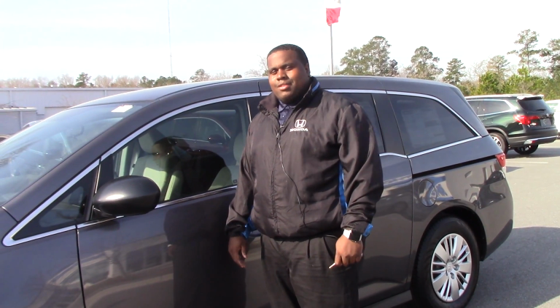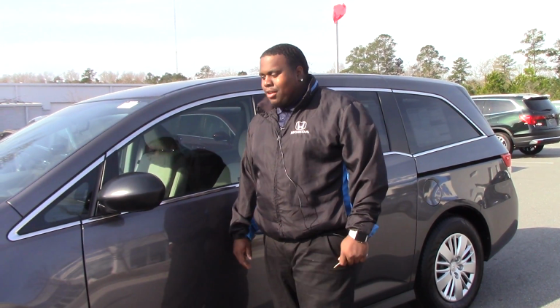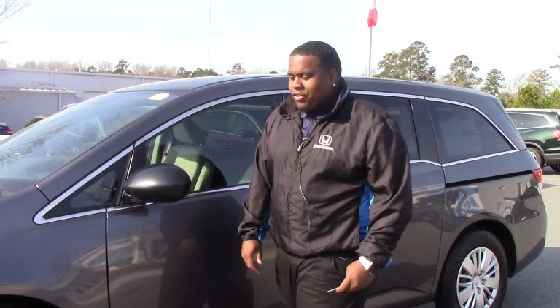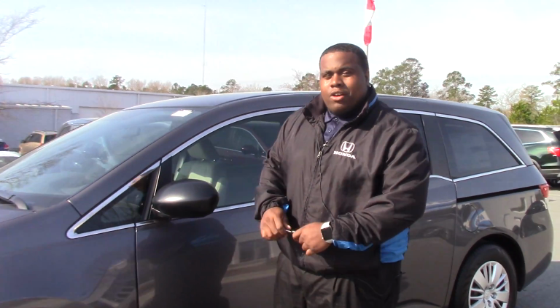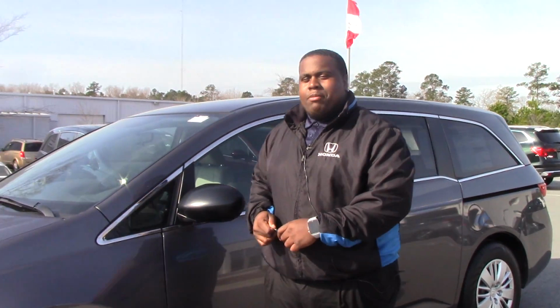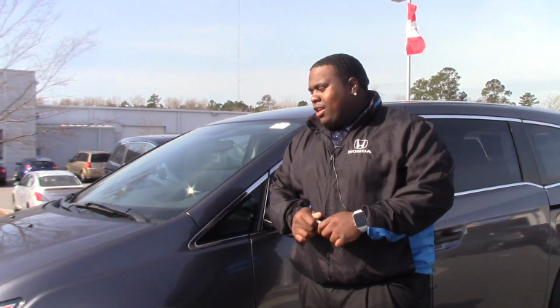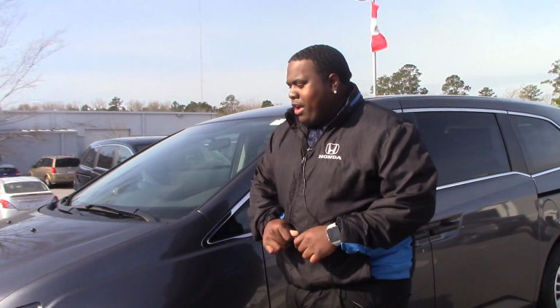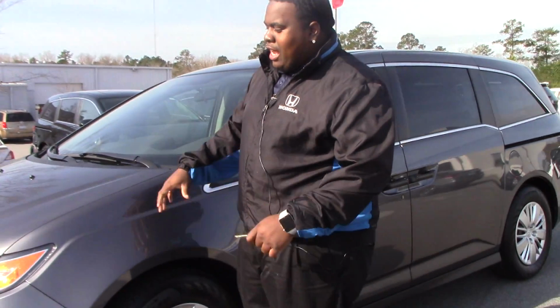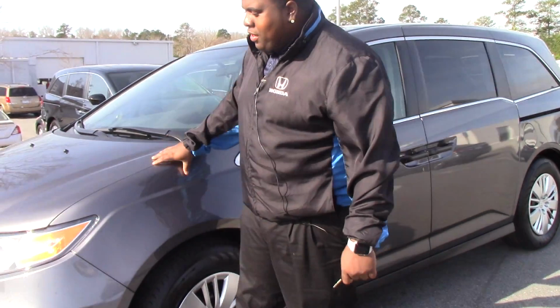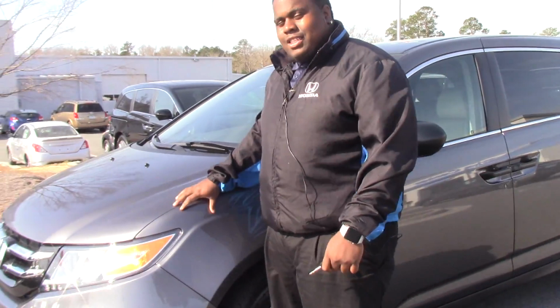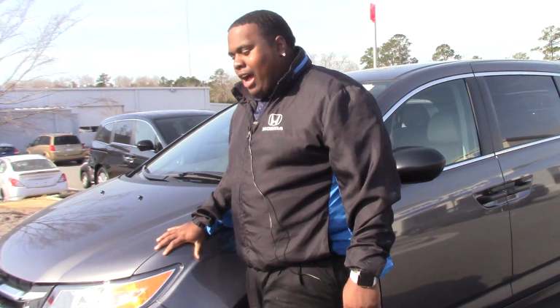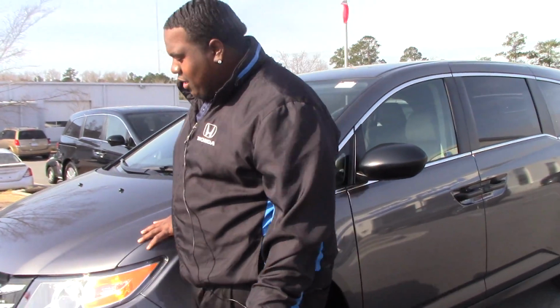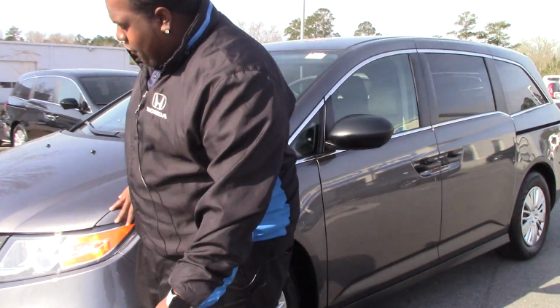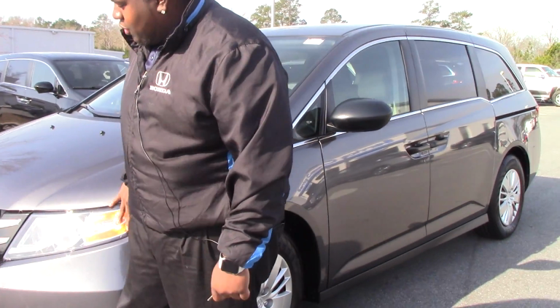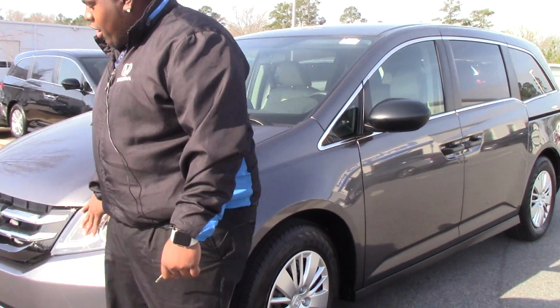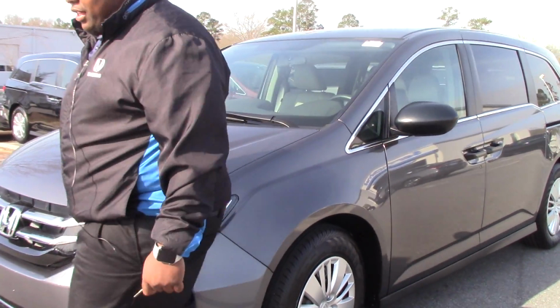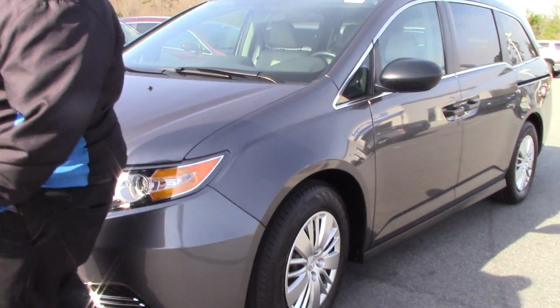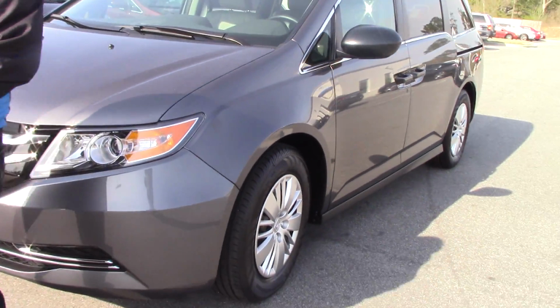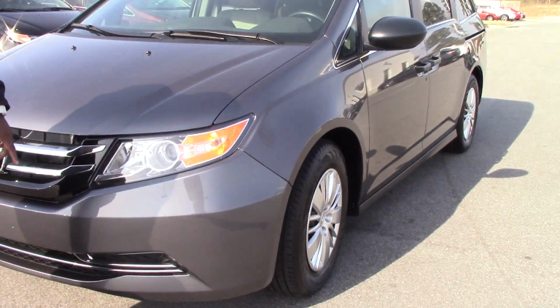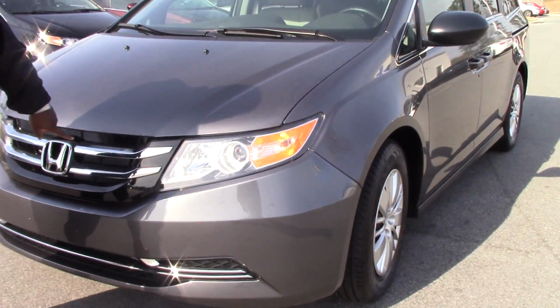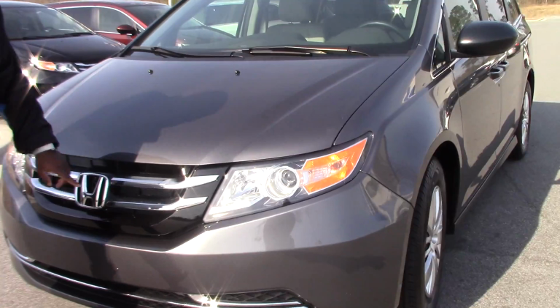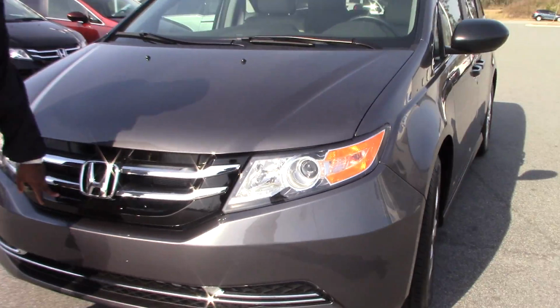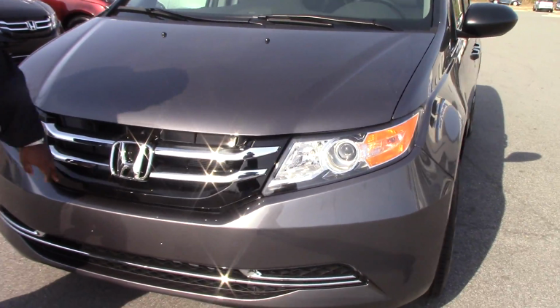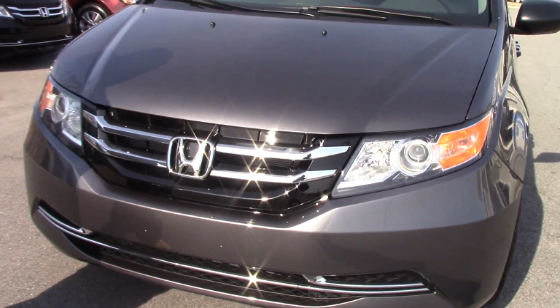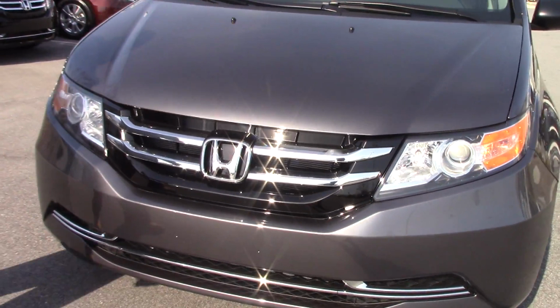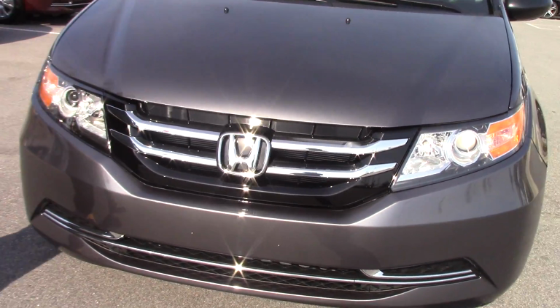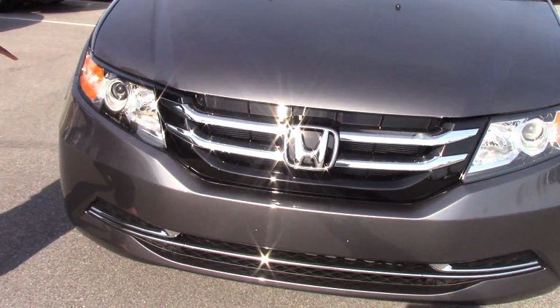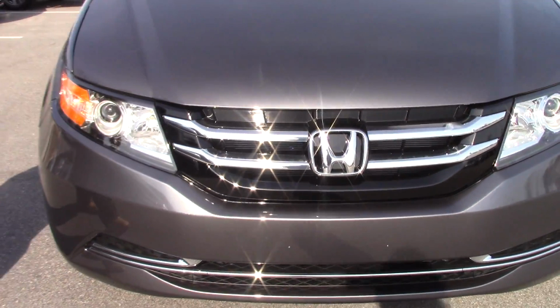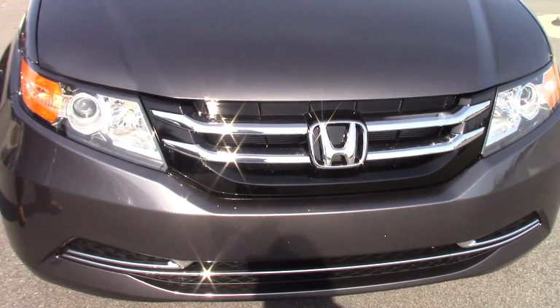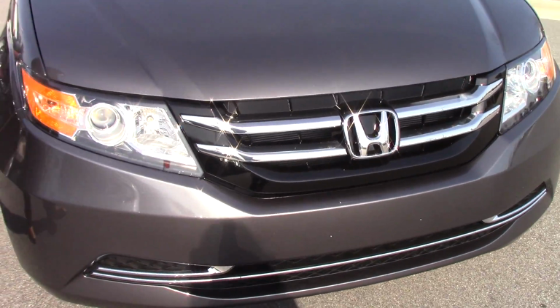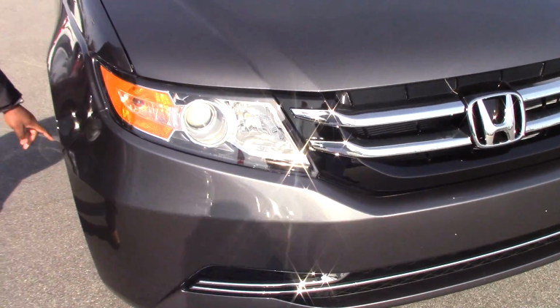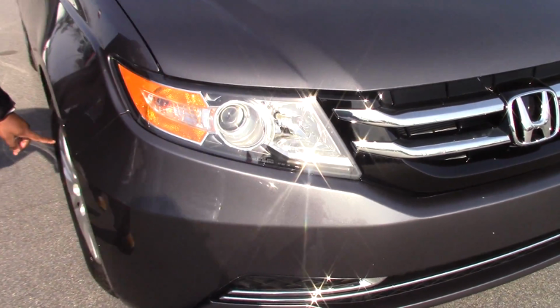Hi, I'm Jay Green from Hunter and the Rapids. Today we have our 2016 Odyssey that features on and off daytime lamps. You got the black and chrome grille and 17 inch wheels.